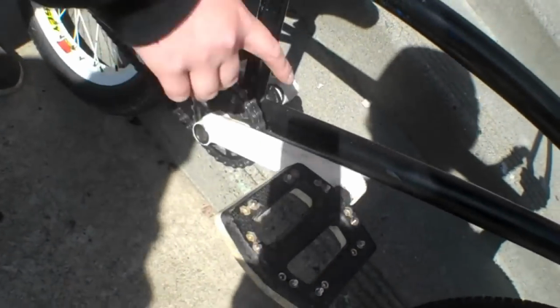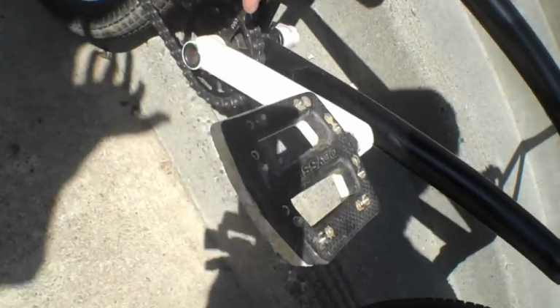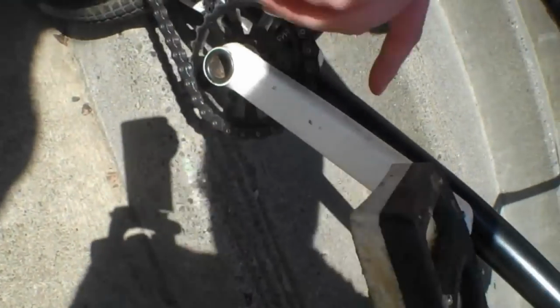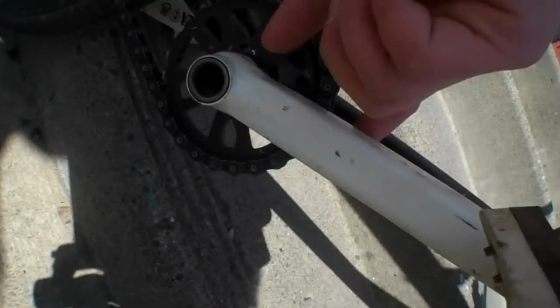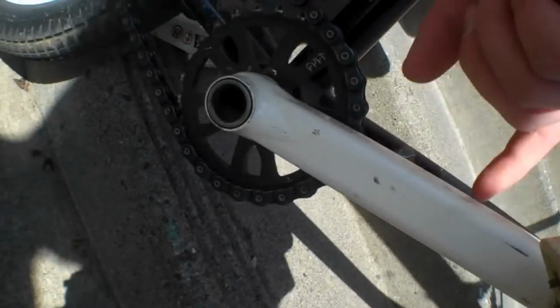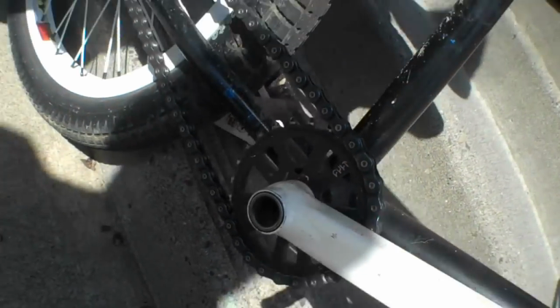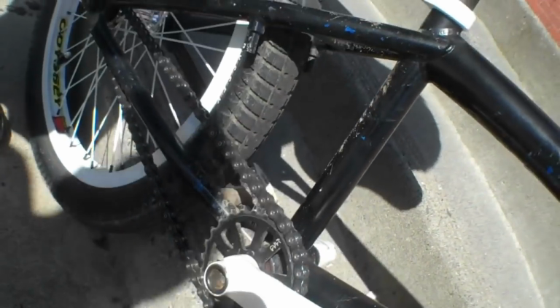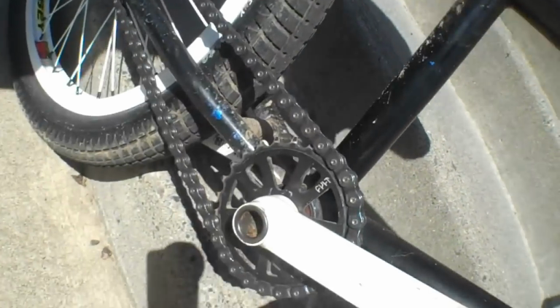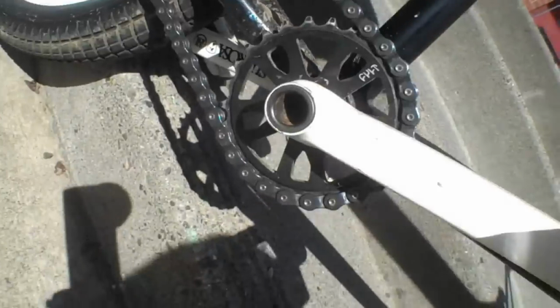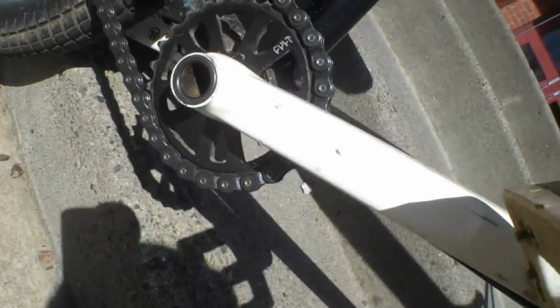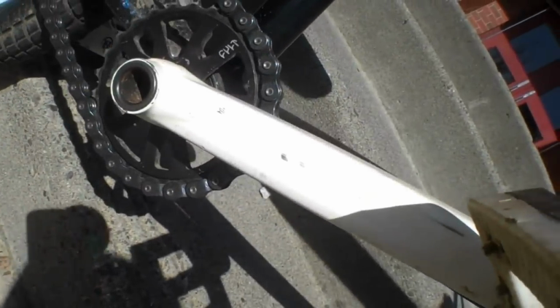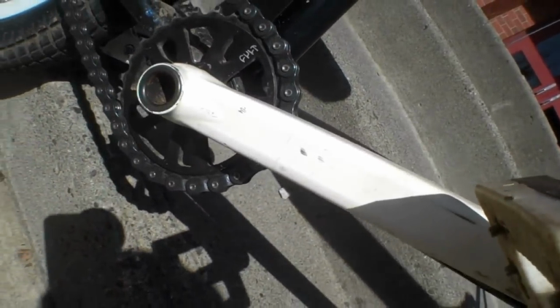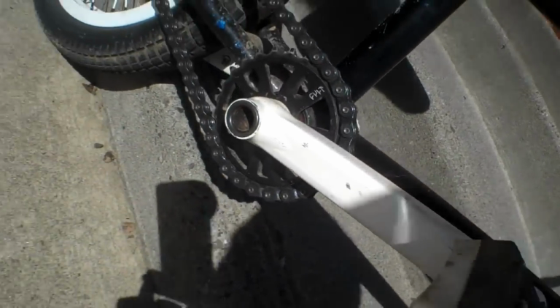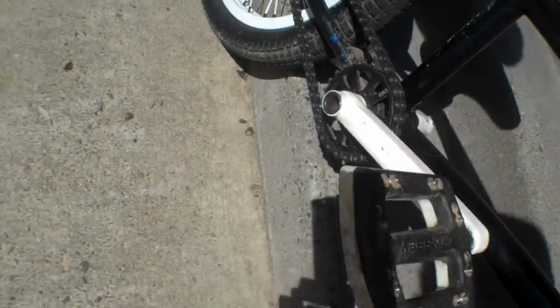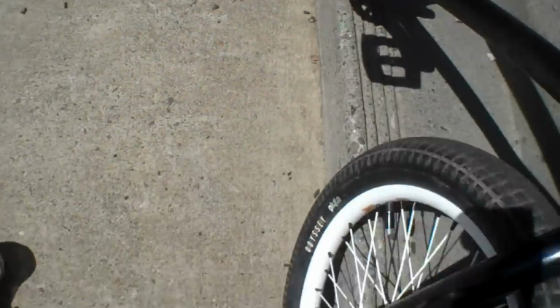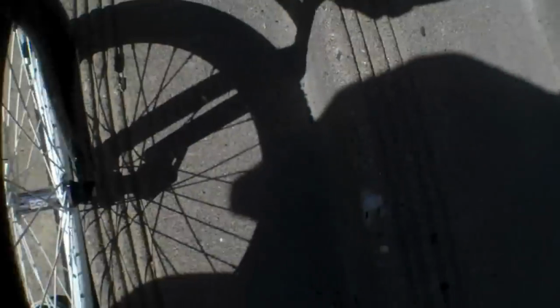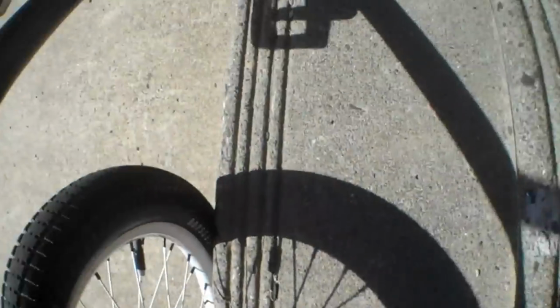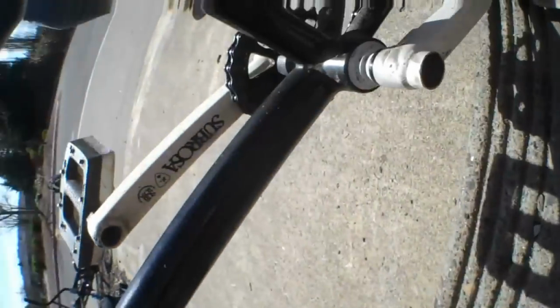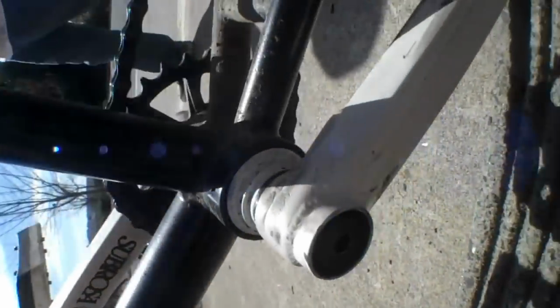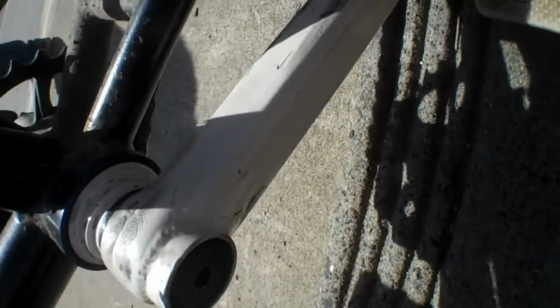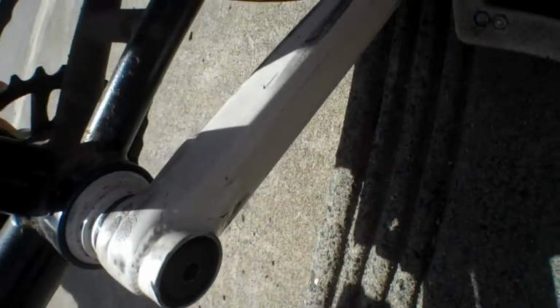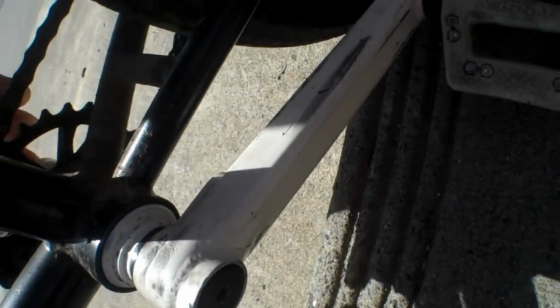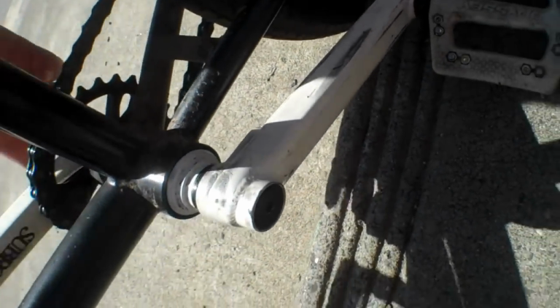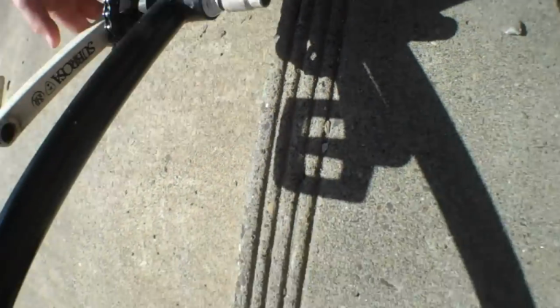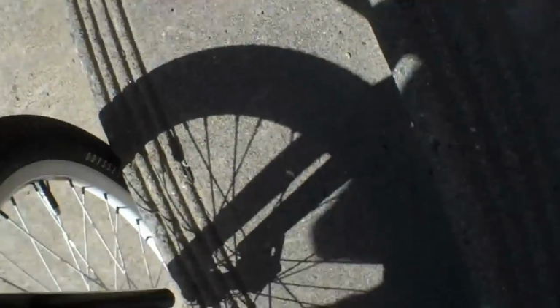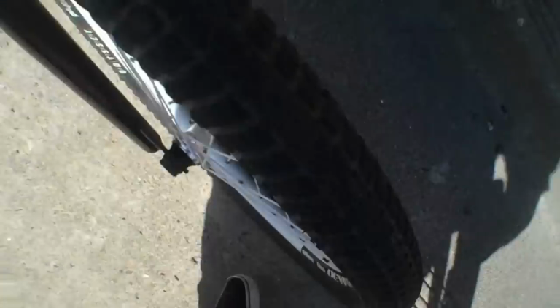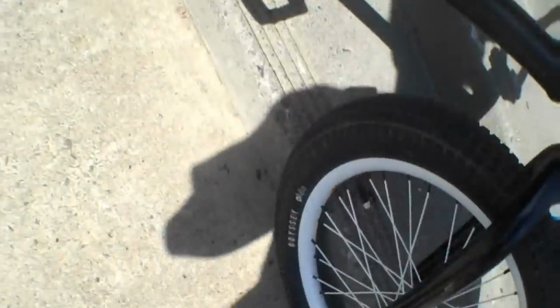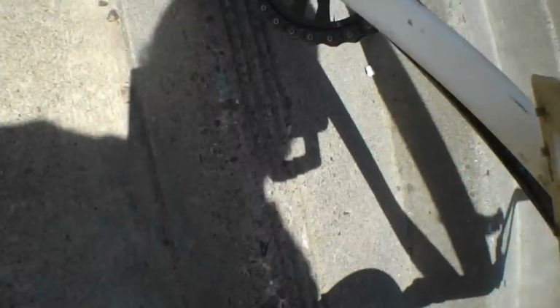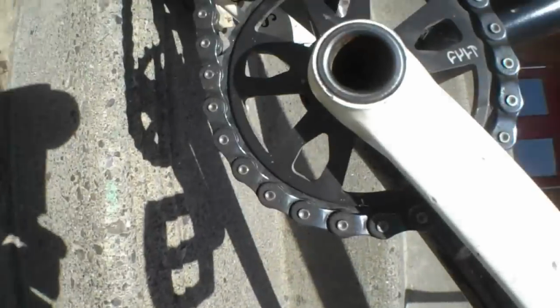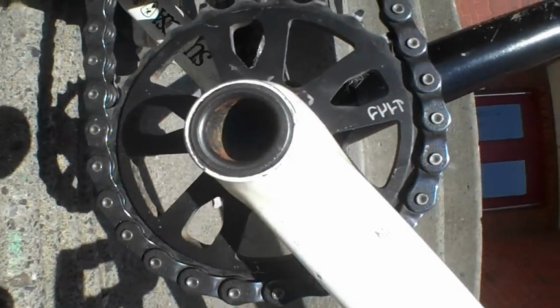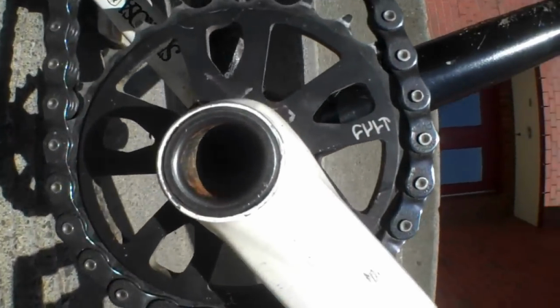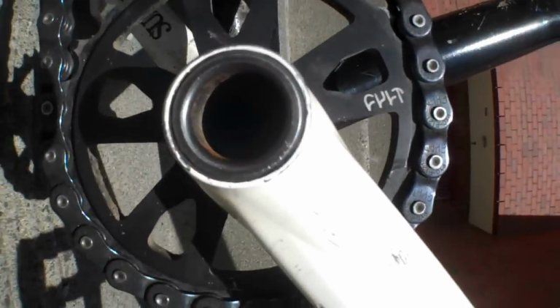One of the better cranks, personally, is the Simples by Pitch, as you can see right here. 175mm in white — they're 2.5 piece cranks, they have a machined opening right there, just machined on, as you can see.